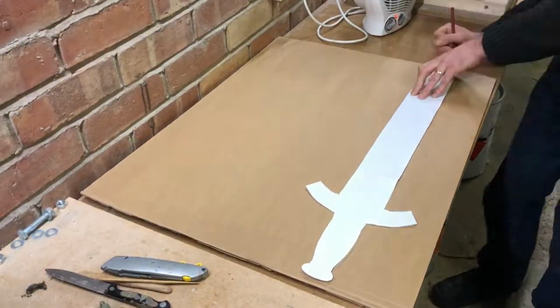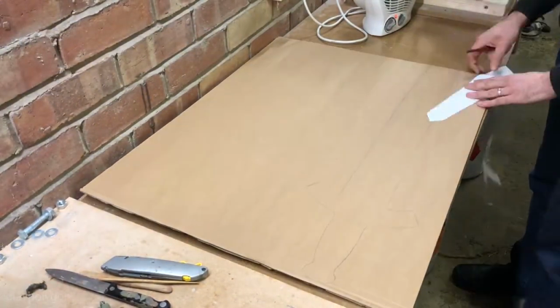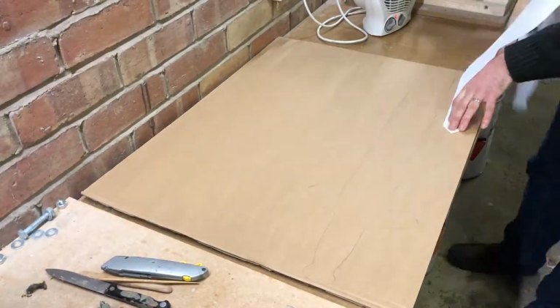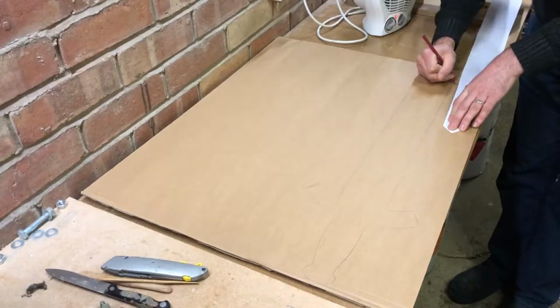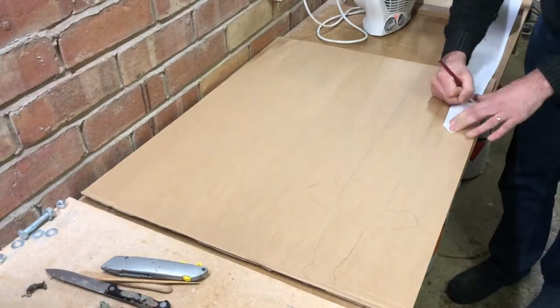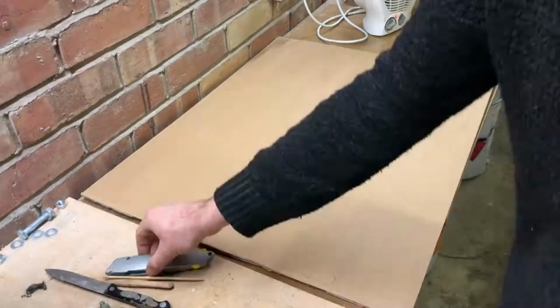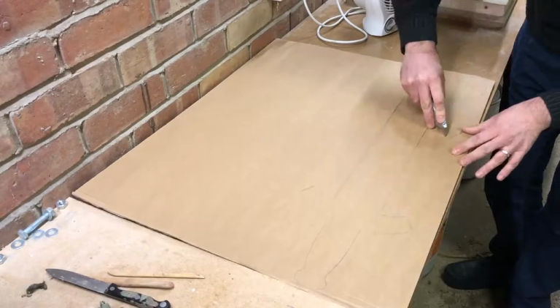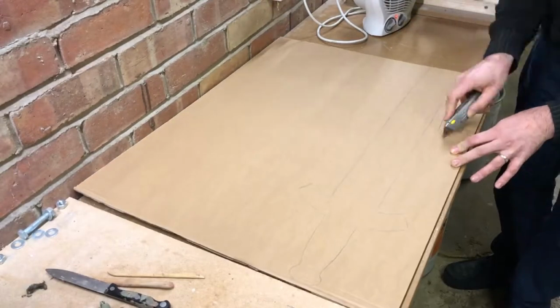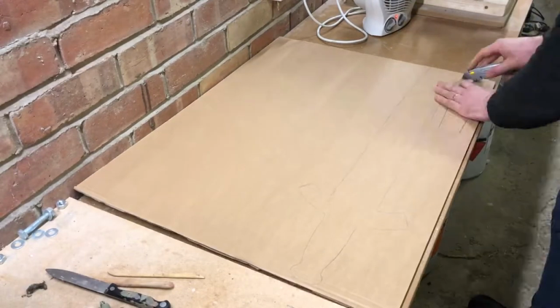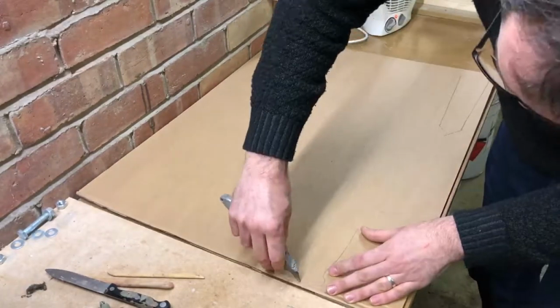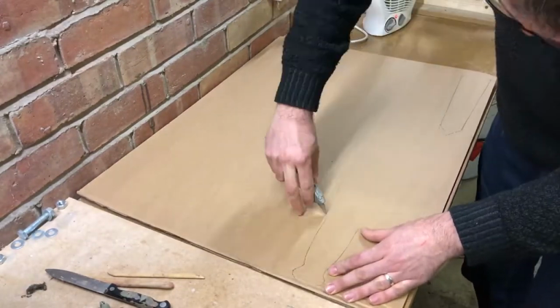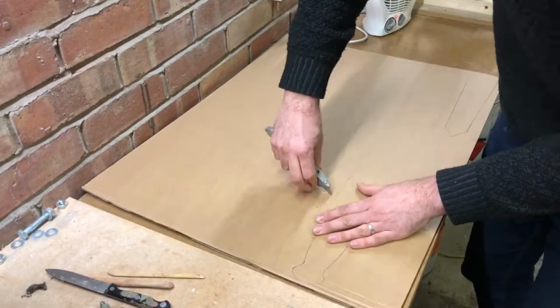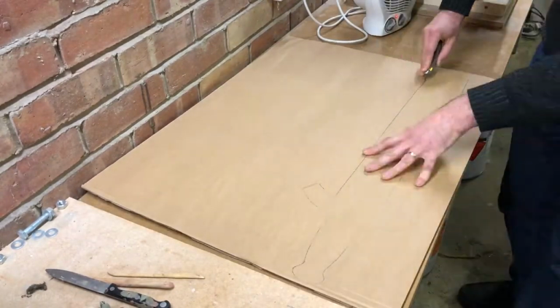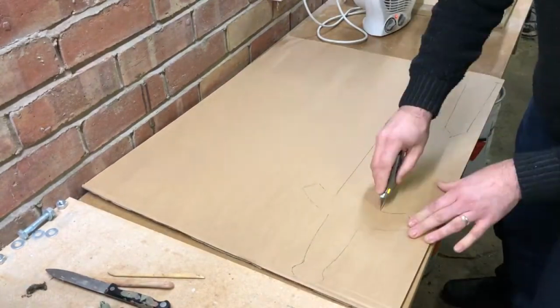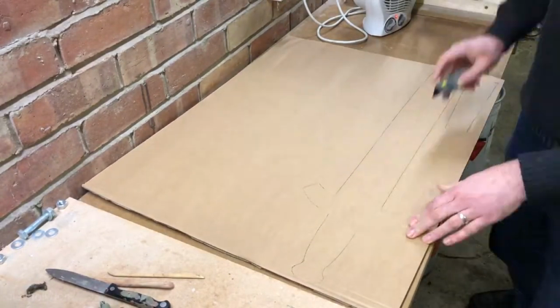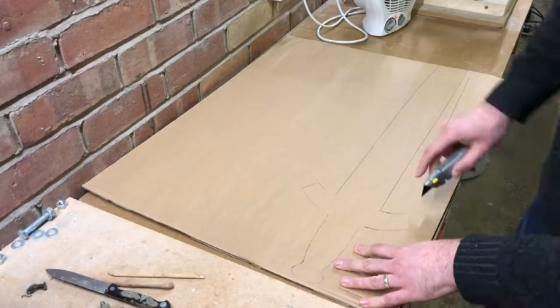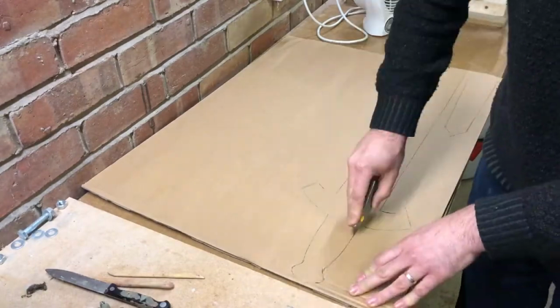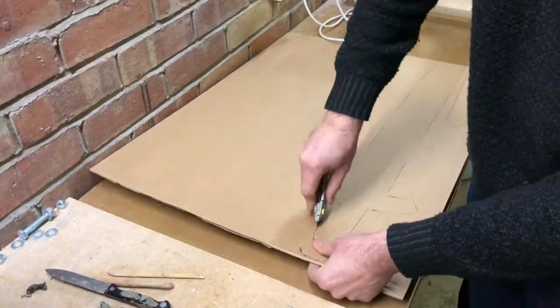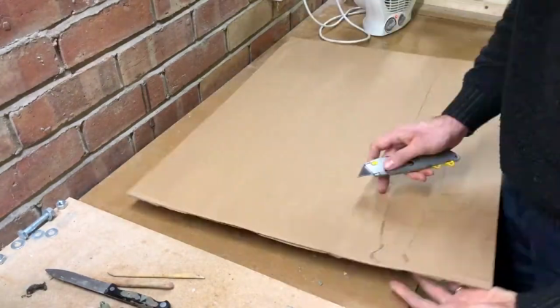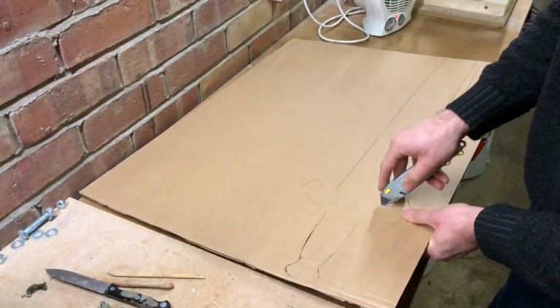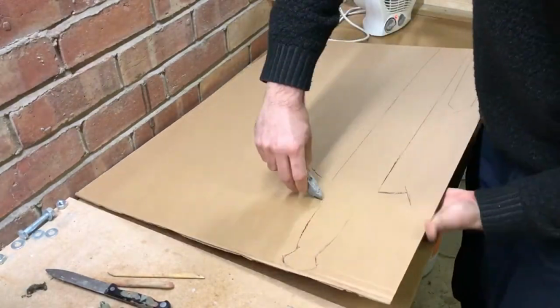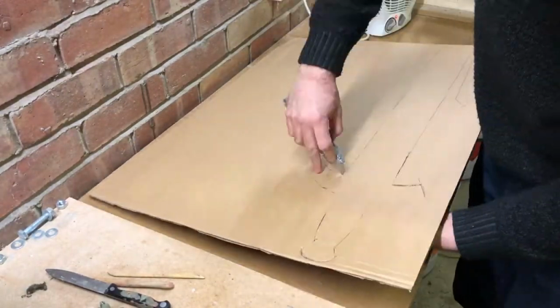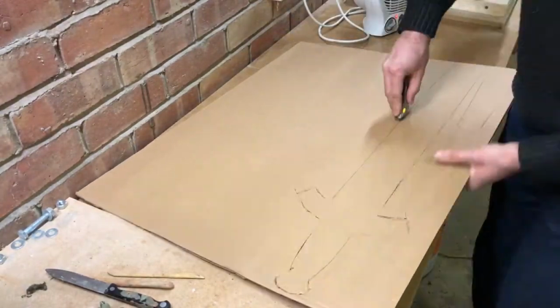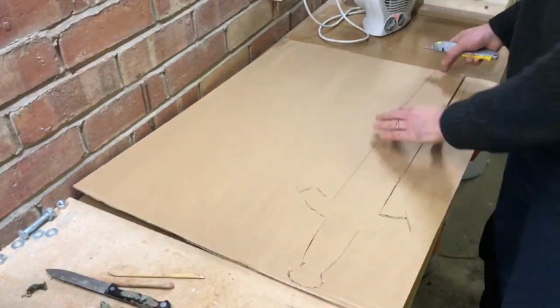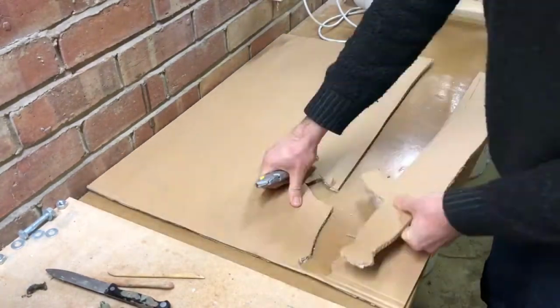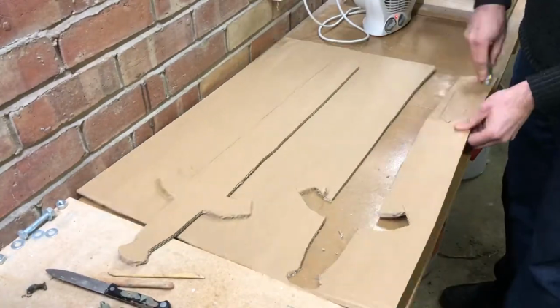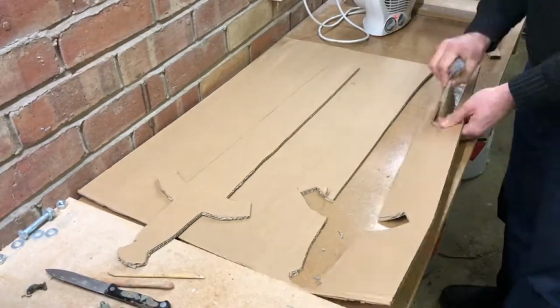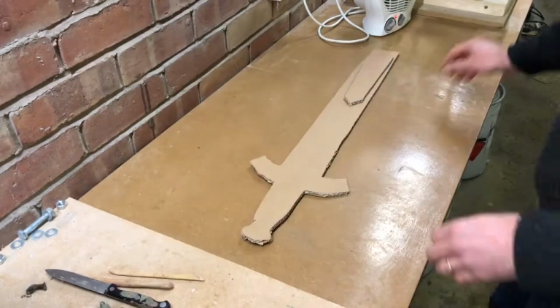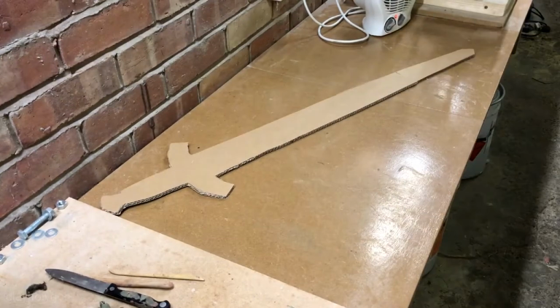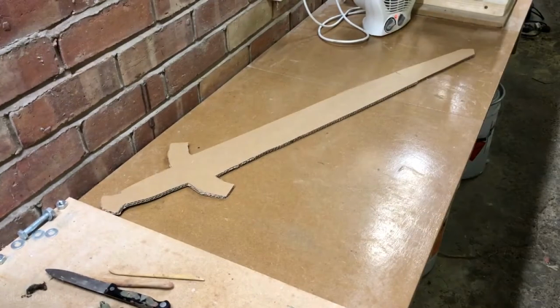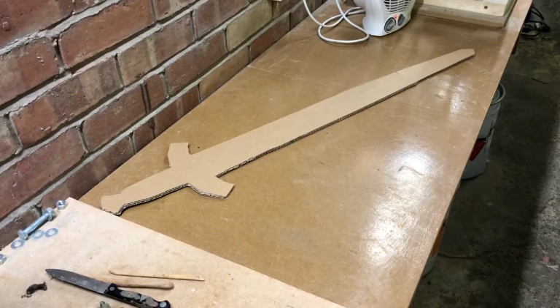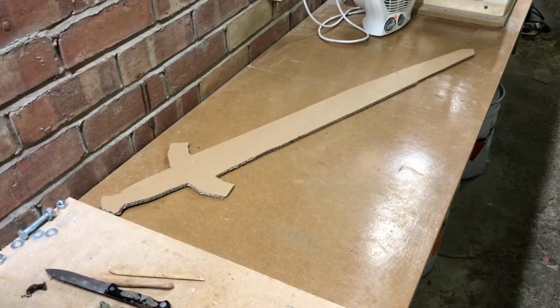I scaled the sword accordingly in Photoshop, printed out a paper template, and then cut a very simple version out of cardboard.